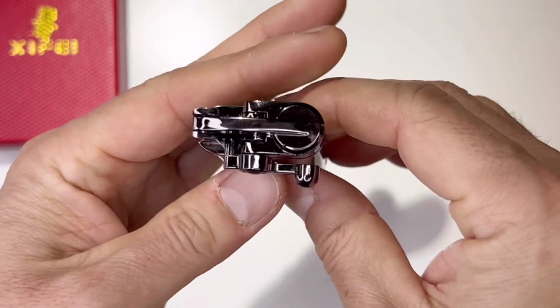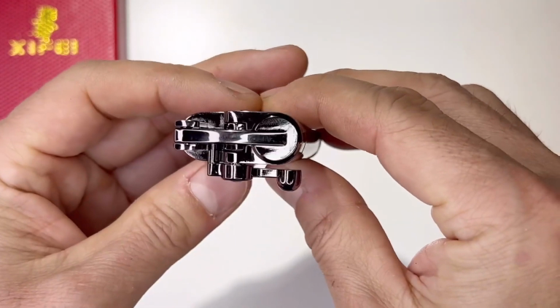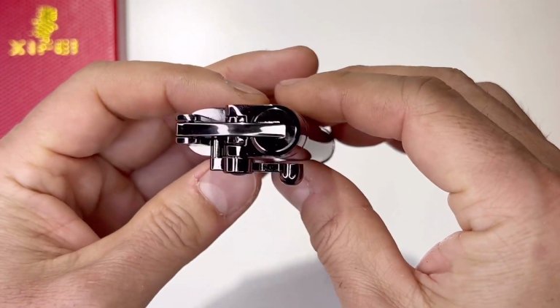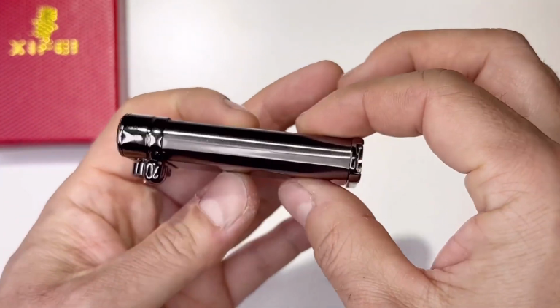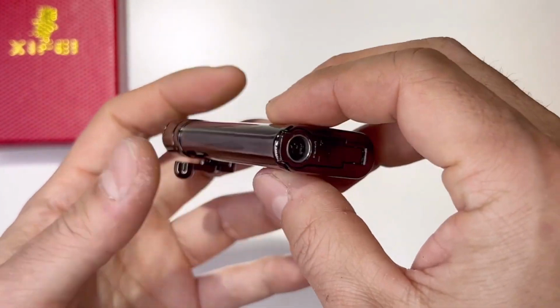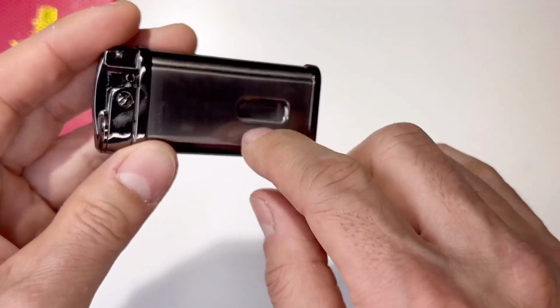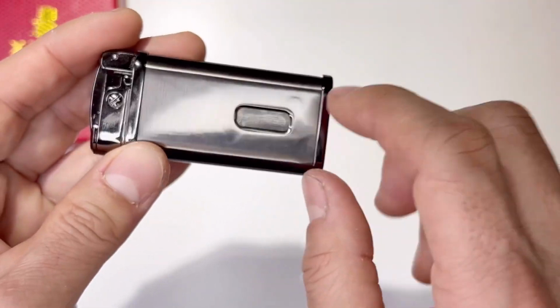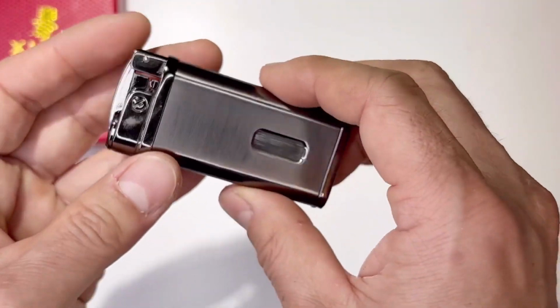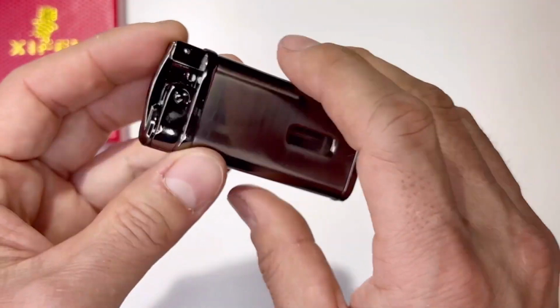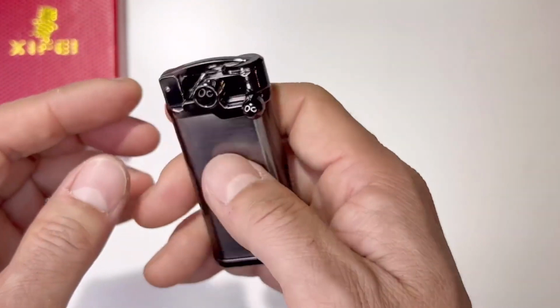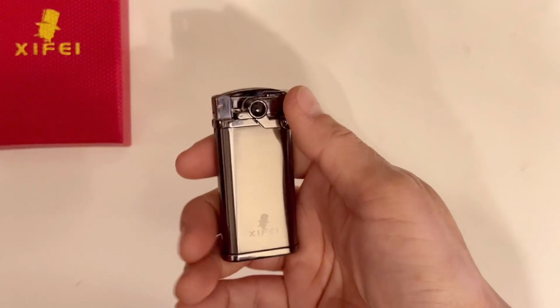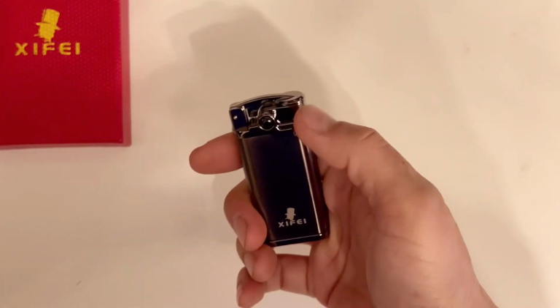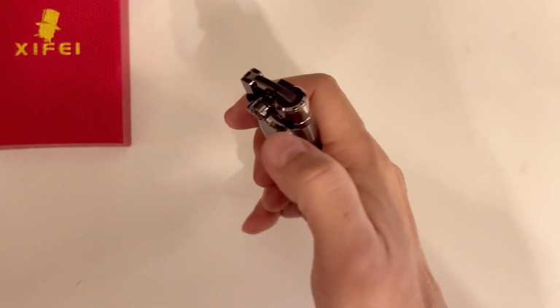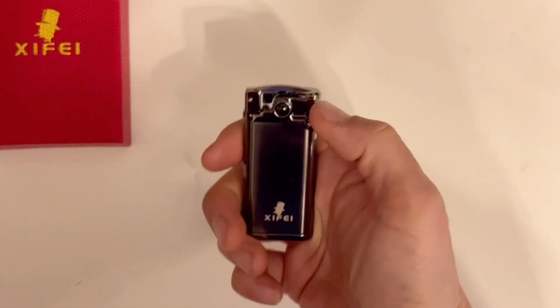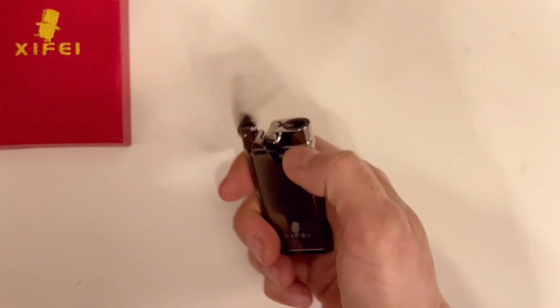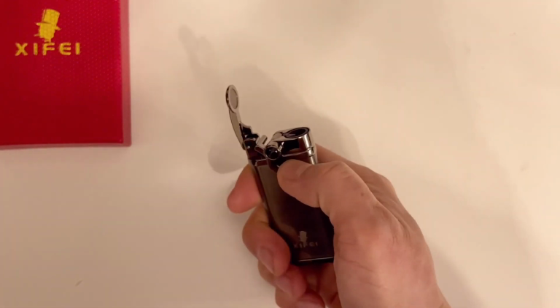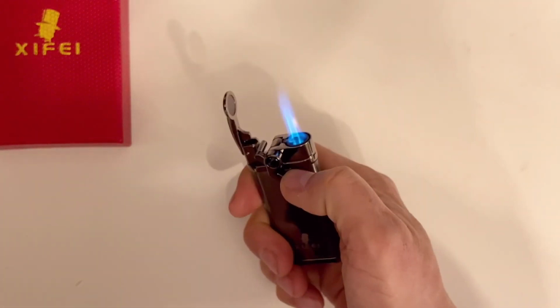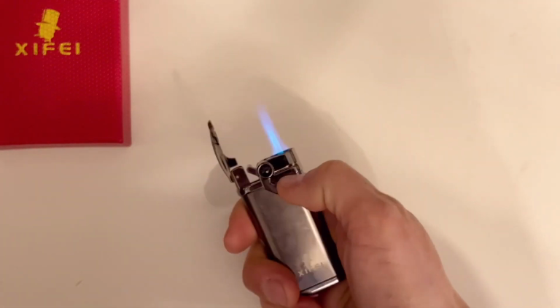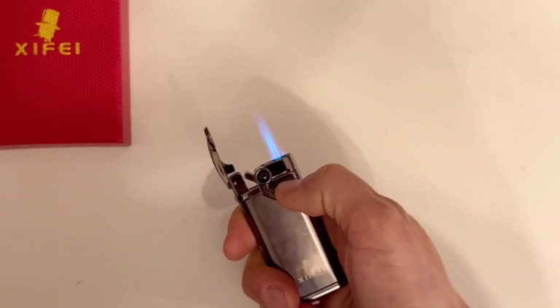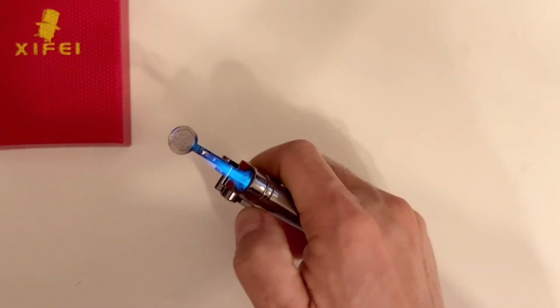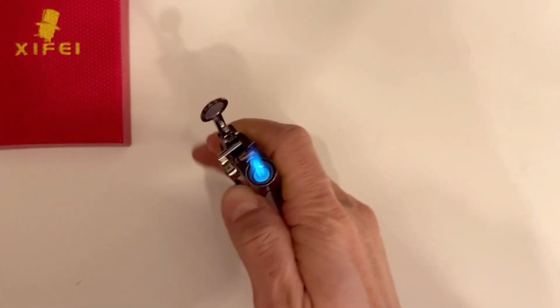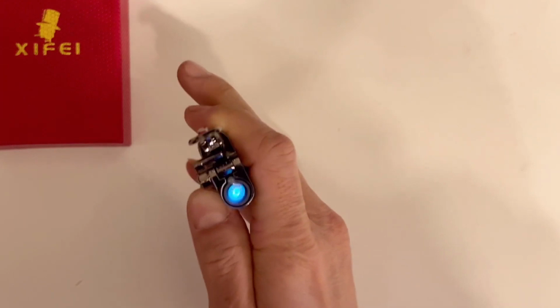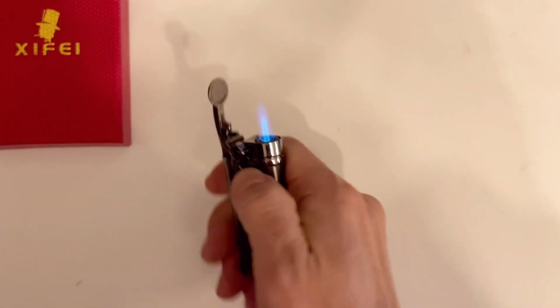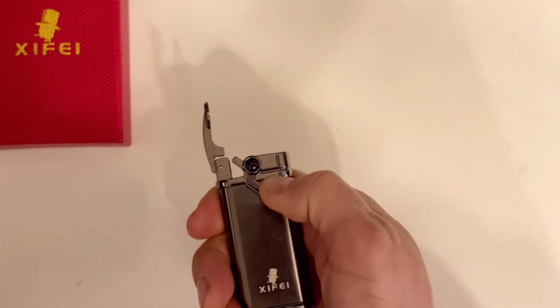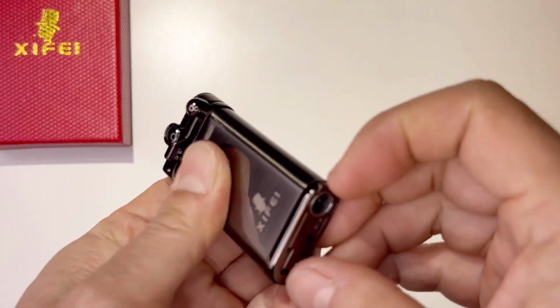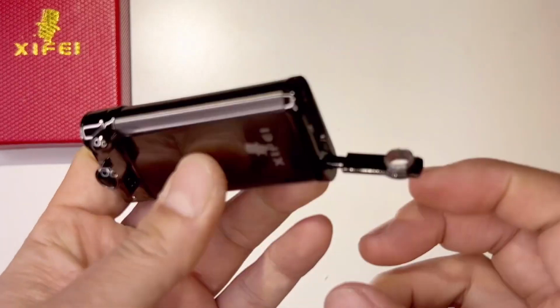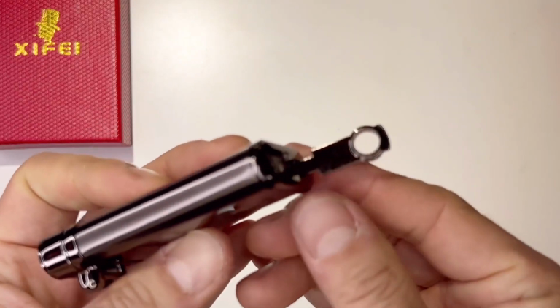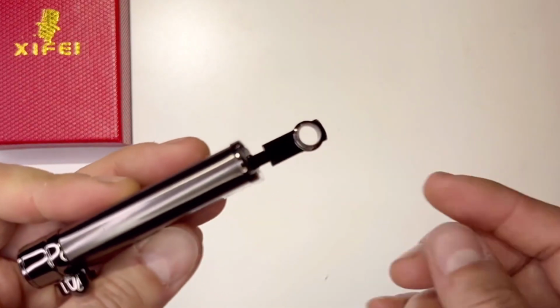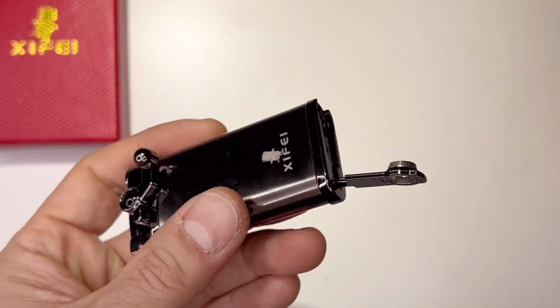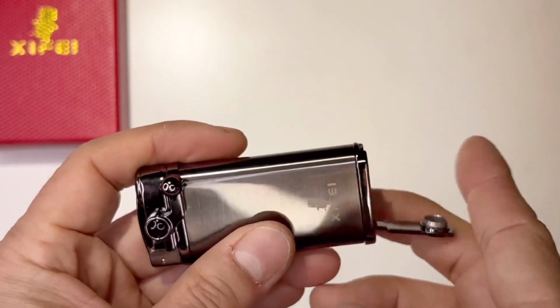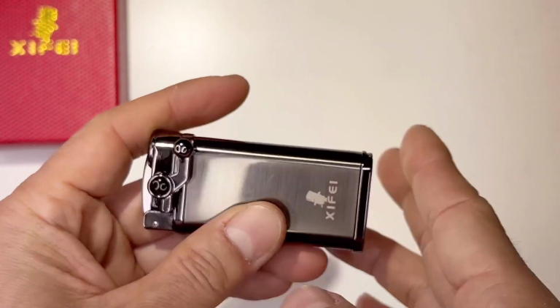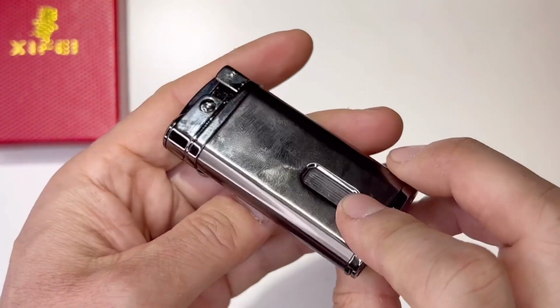Very unique design, and that's where the butane window is. To activate the lighter, just press this down — look at that, it's a jet flame, beautiful. Look at this — and that's the cigar punch. Very, very slim, easy to carry around, very stylish.